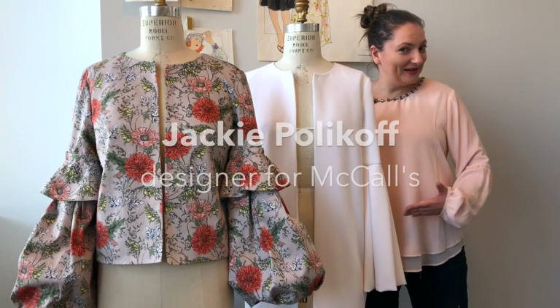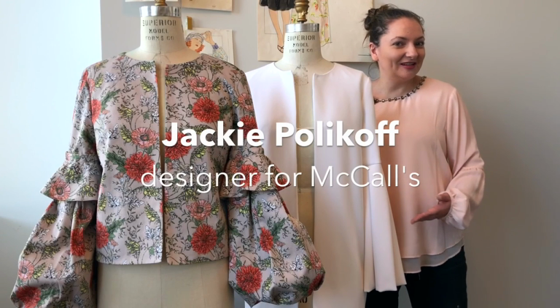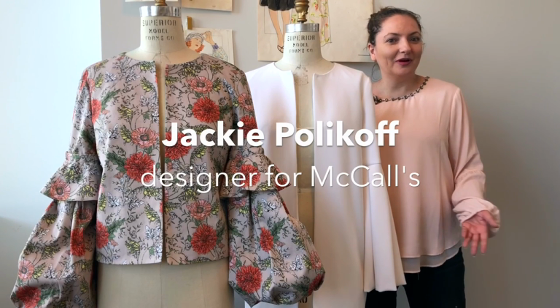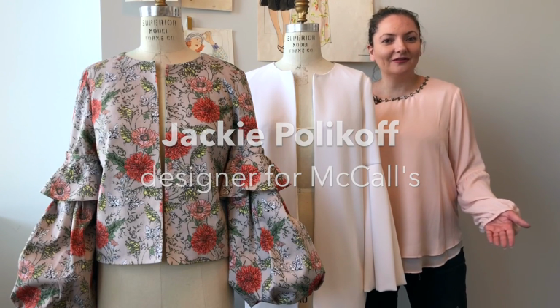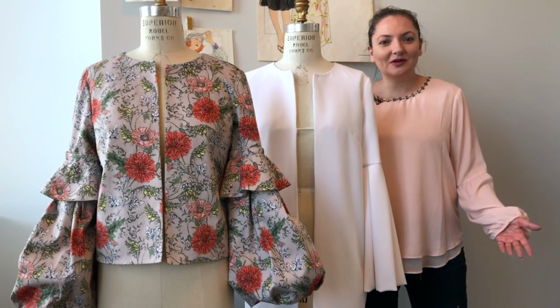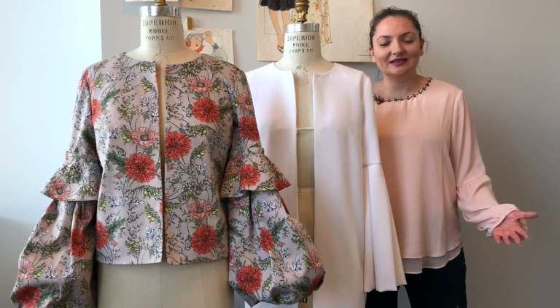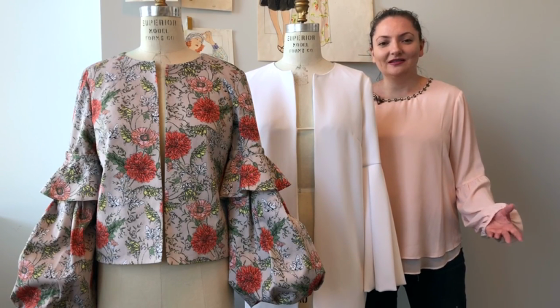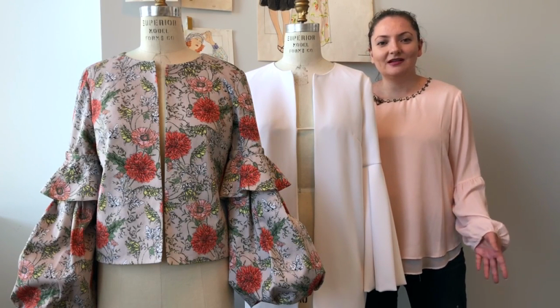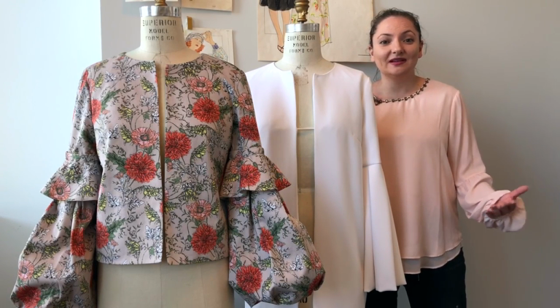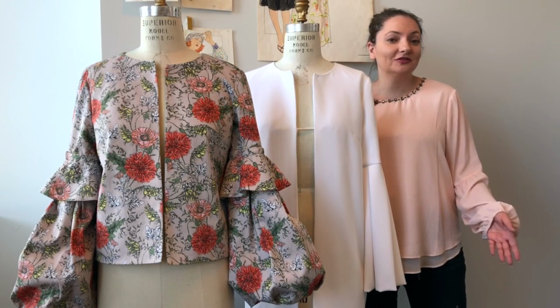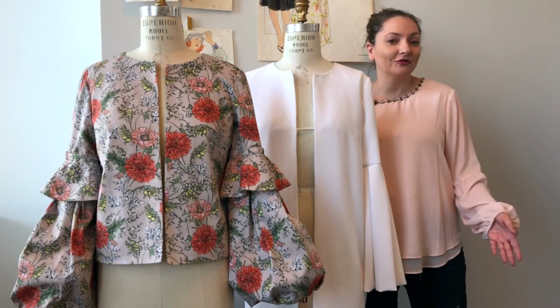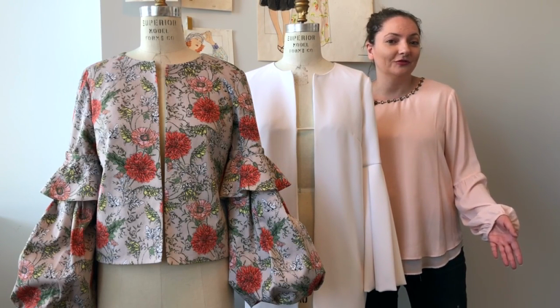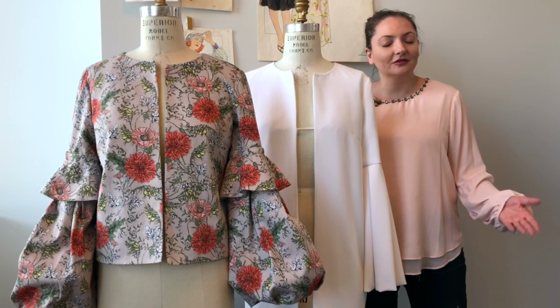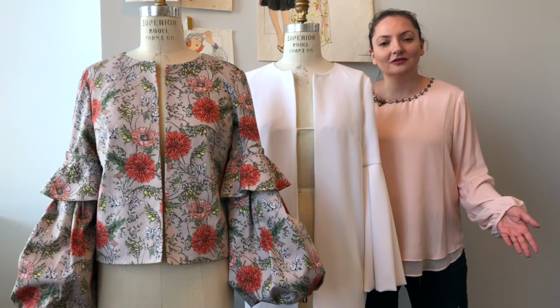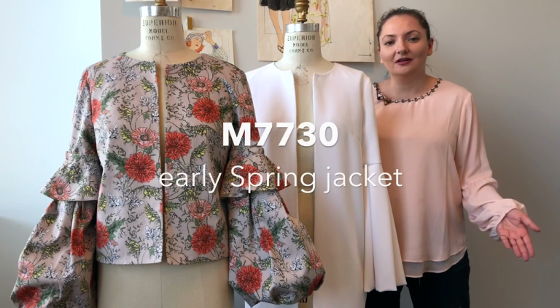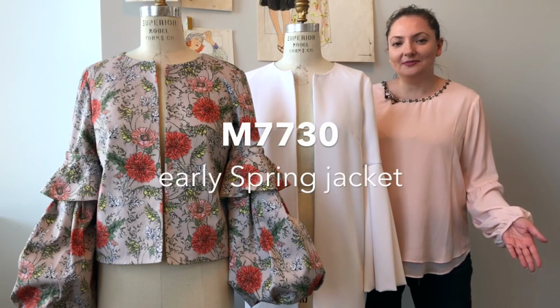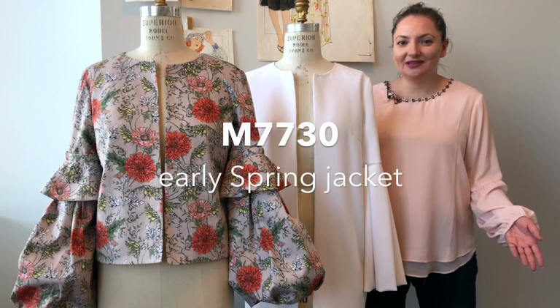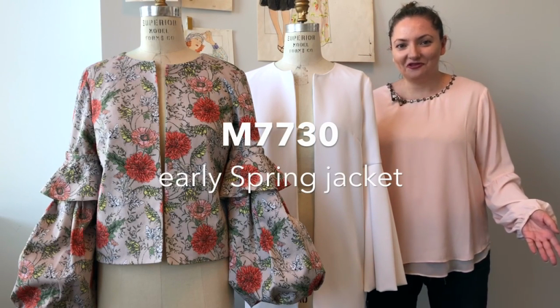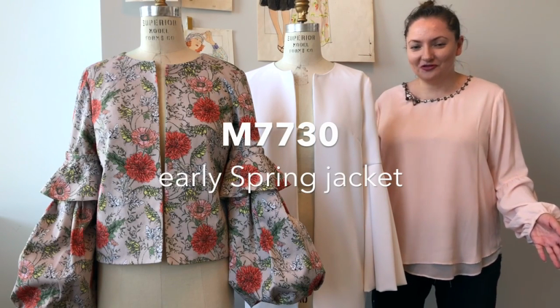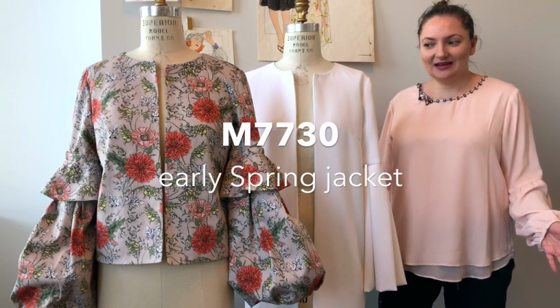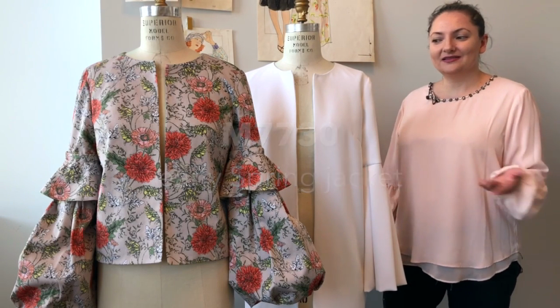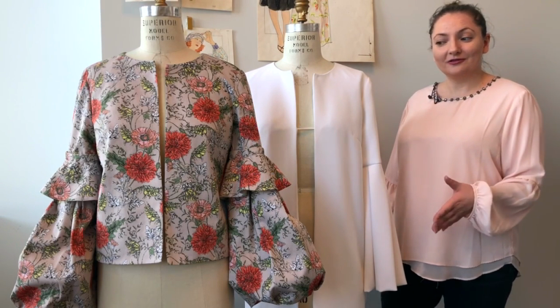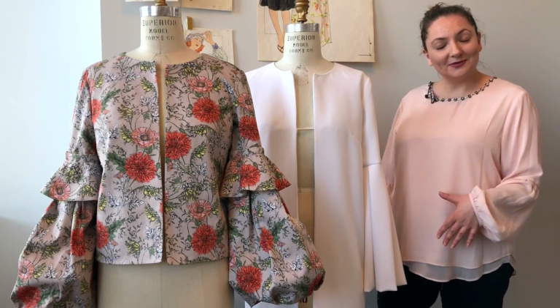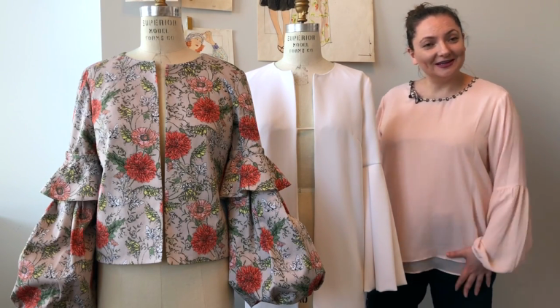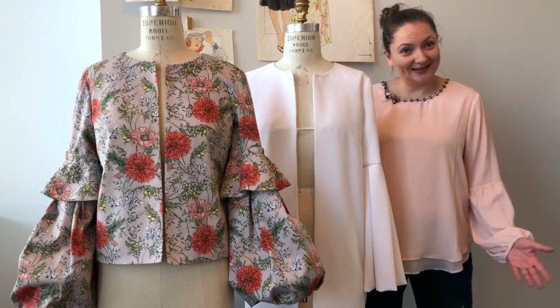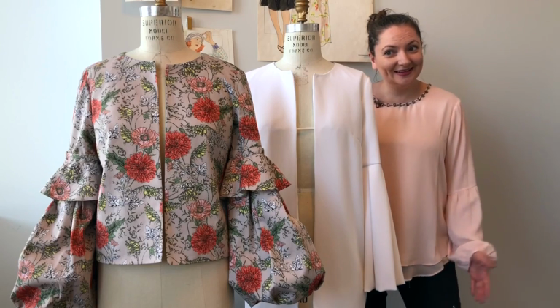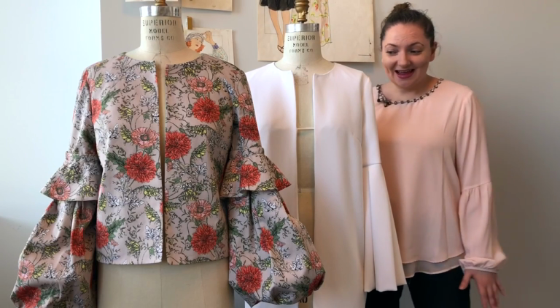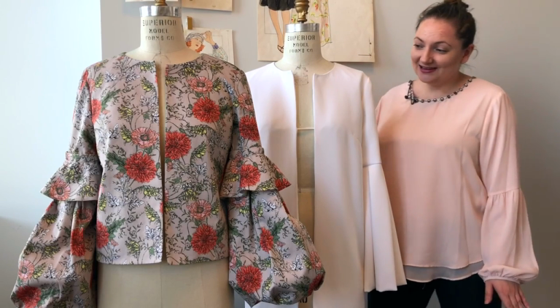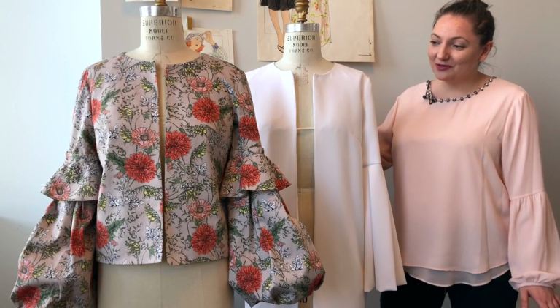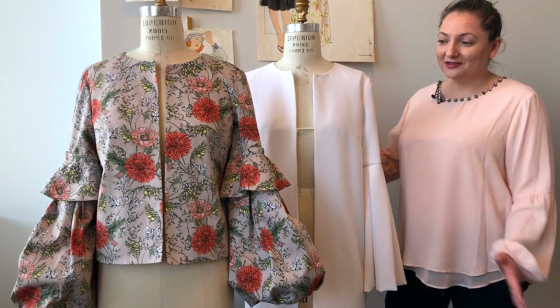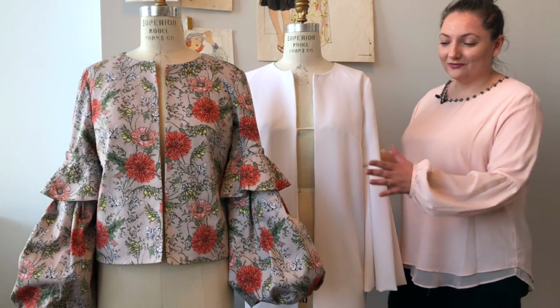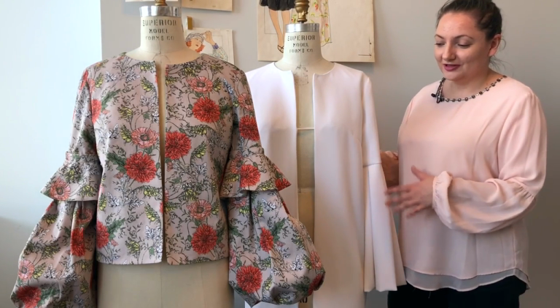Hi, my name is Jacqueline Polakoff. I'm the McCall's designer and I'm excited to show you a closer look of M7730. It's our early spring jacket, and here we have two versions.